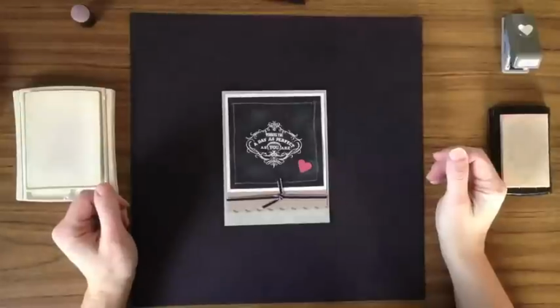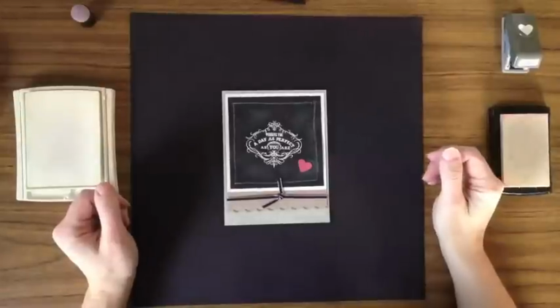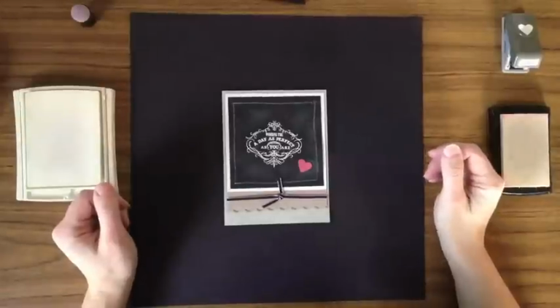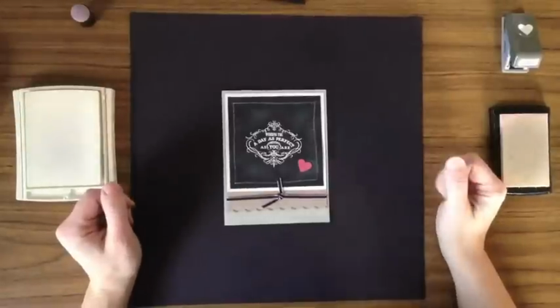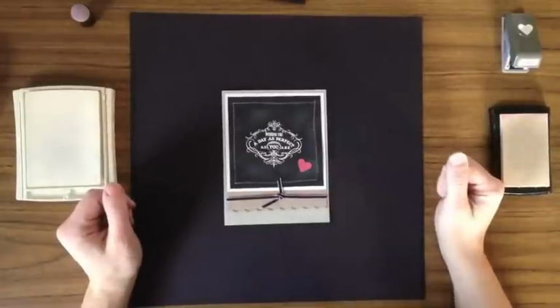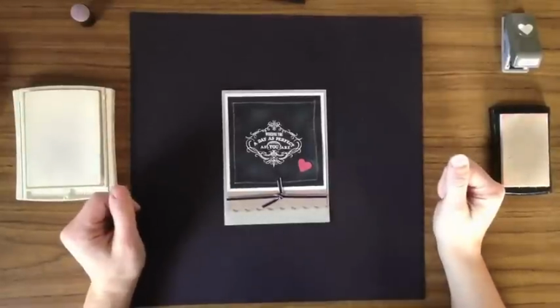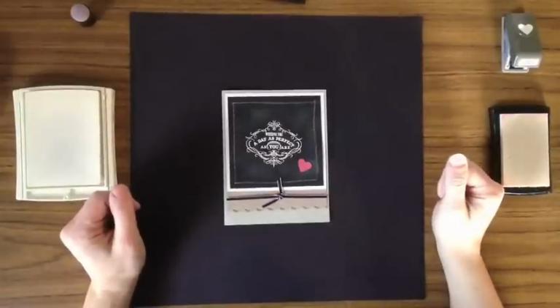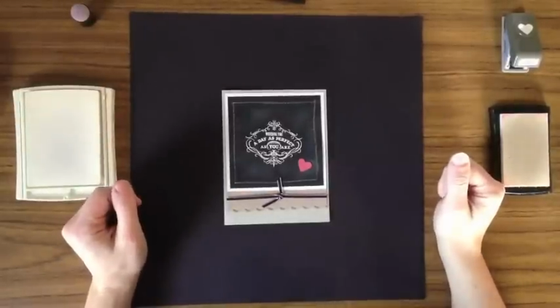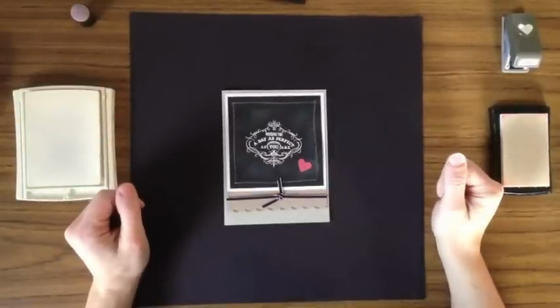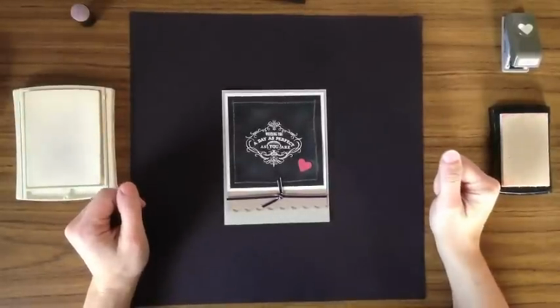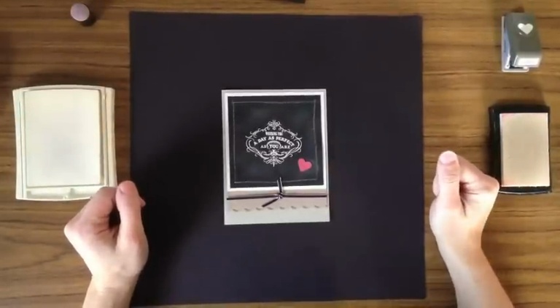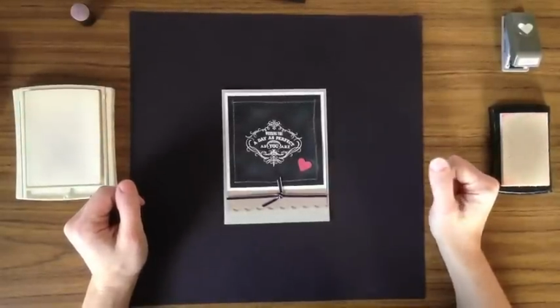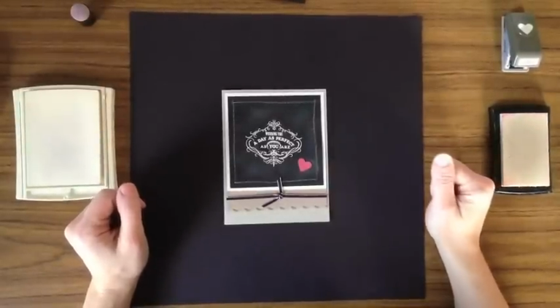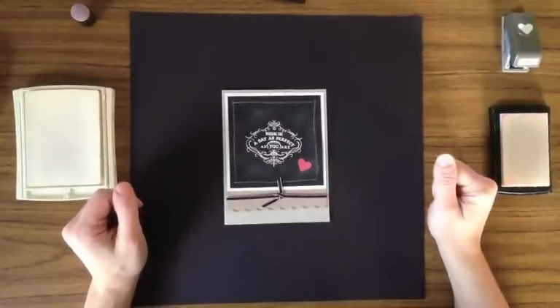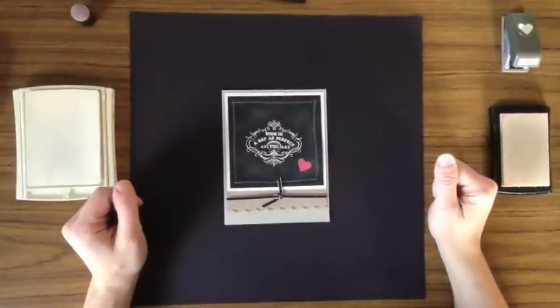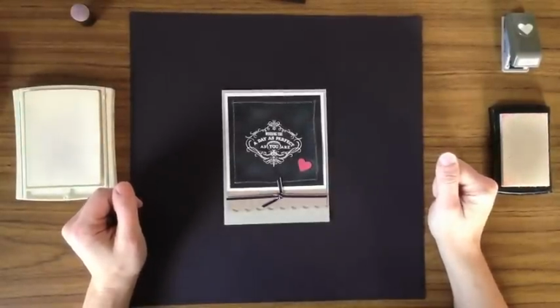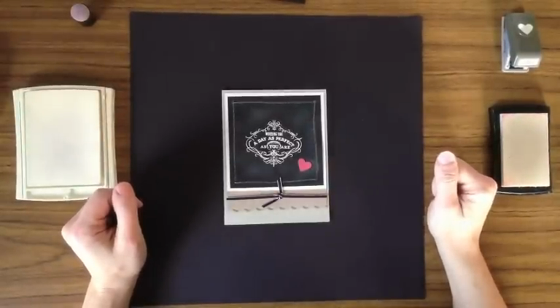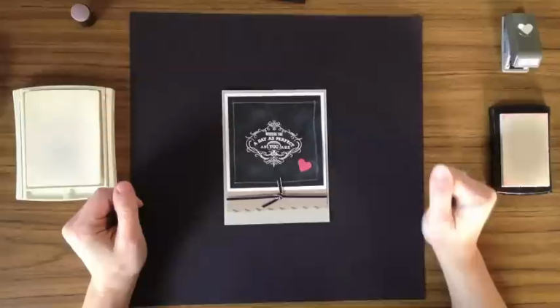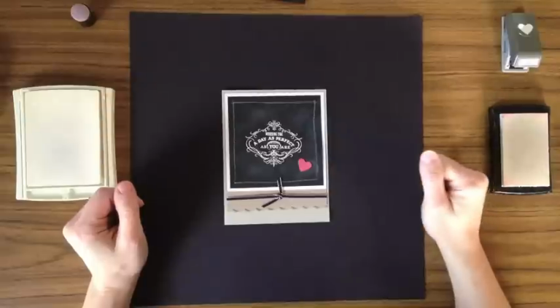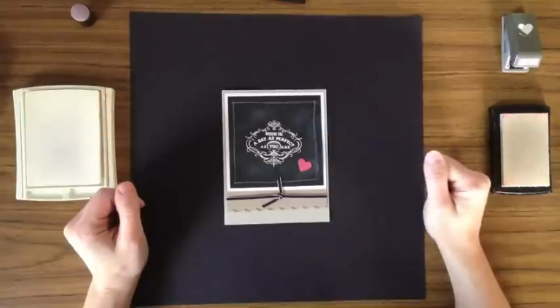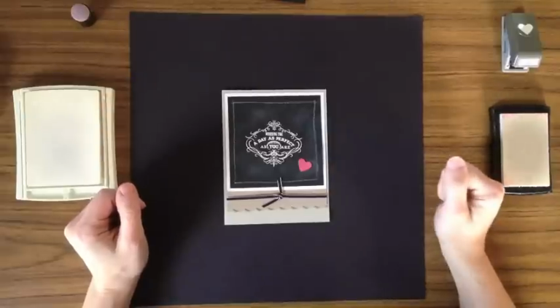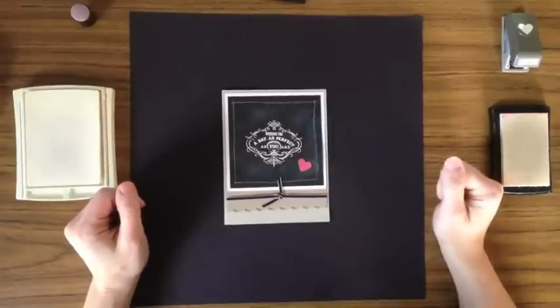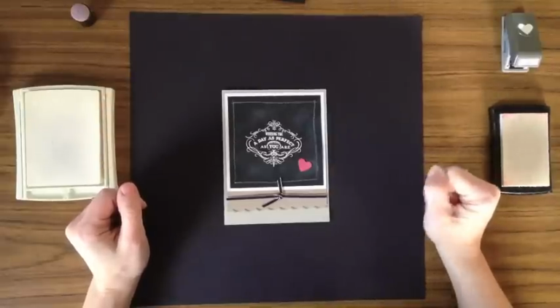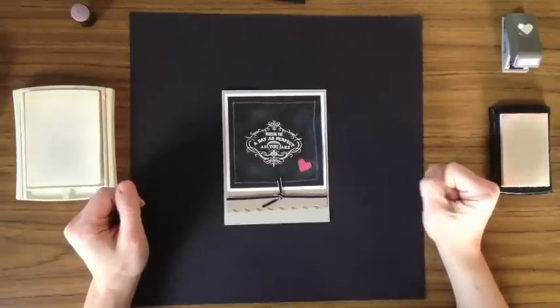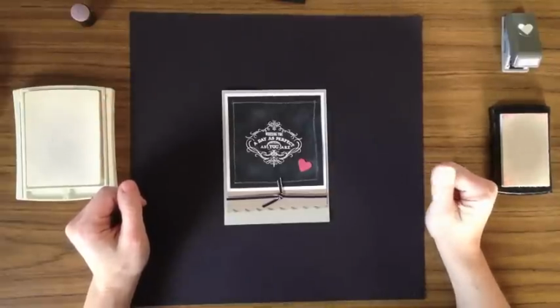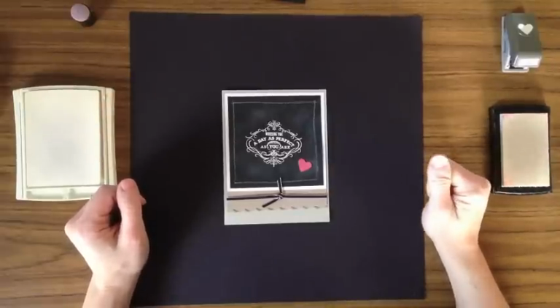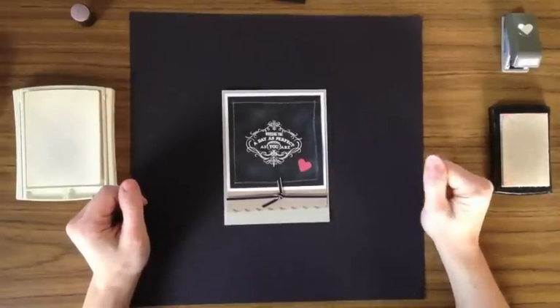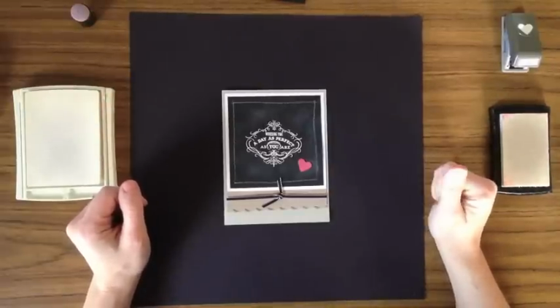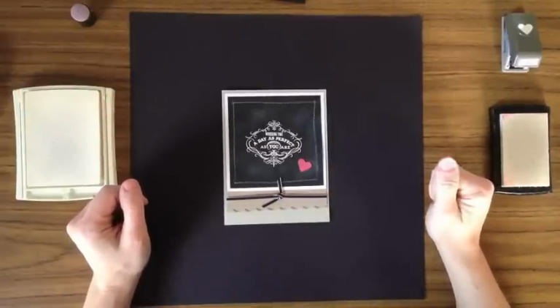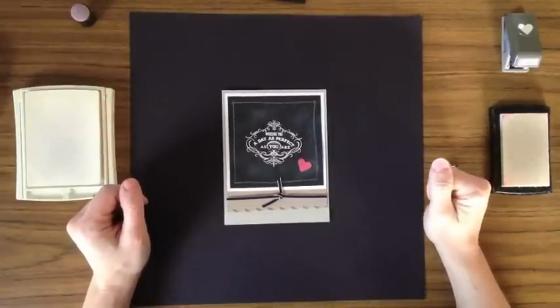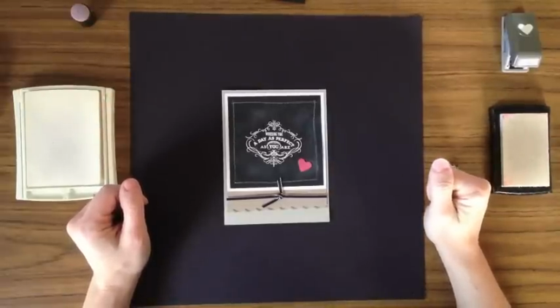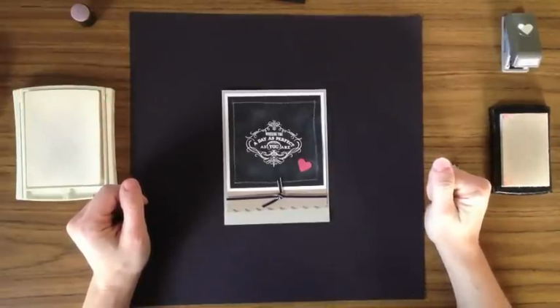Hey everyone! It's Michelle Breton with Stamping with Michelle. I'm here to show you another technique card. Today I'm going to show you the blackboard technique. This is a card that we did in my February stamp clubs.